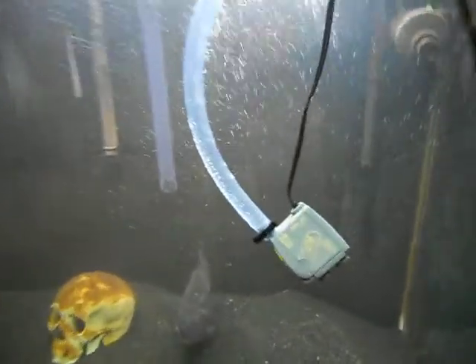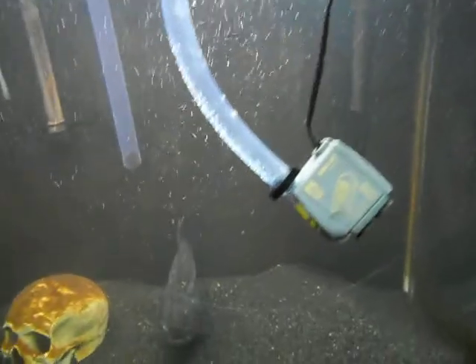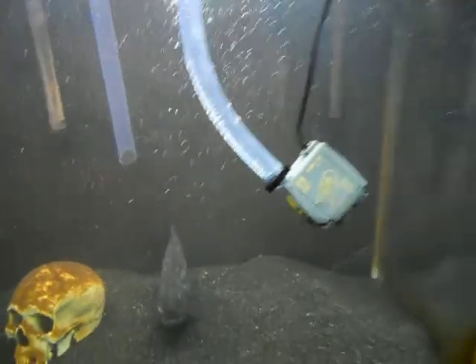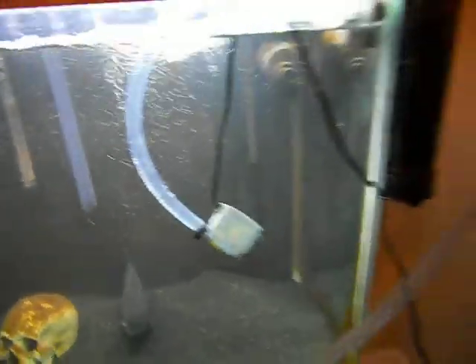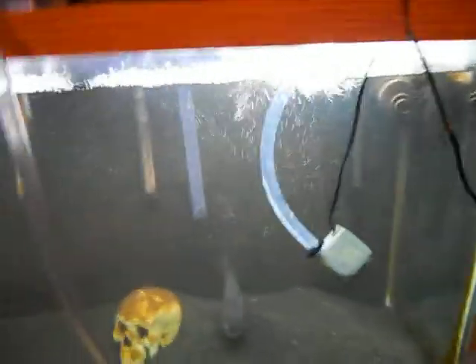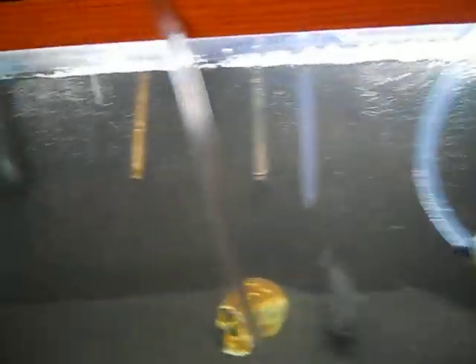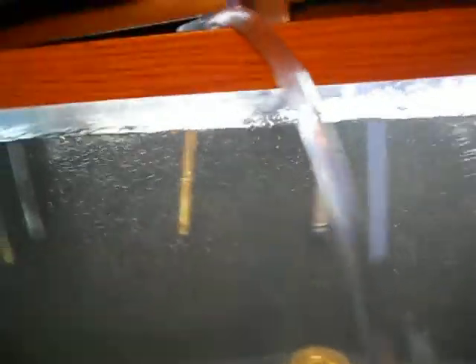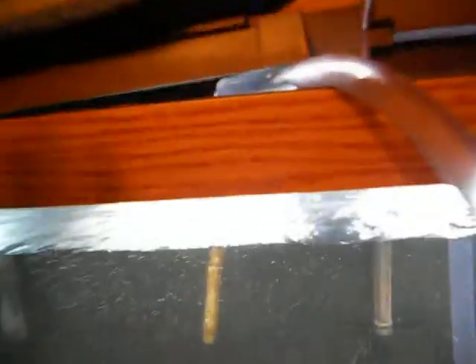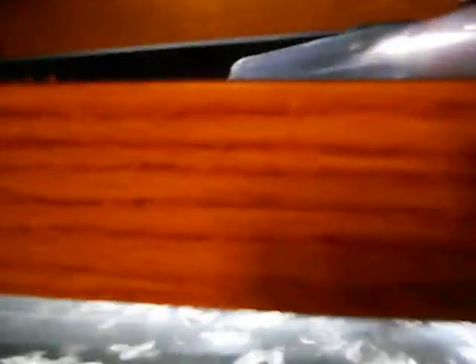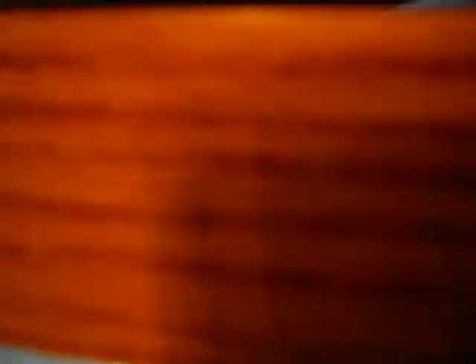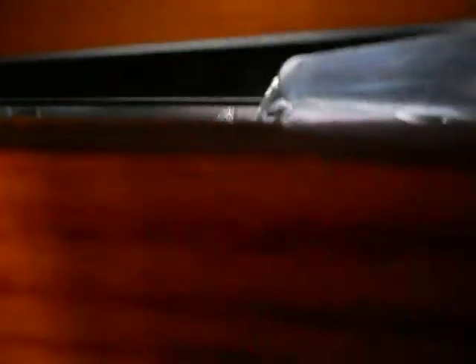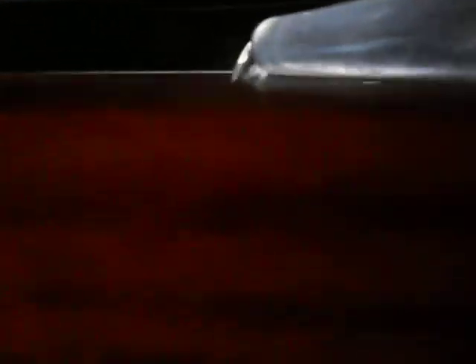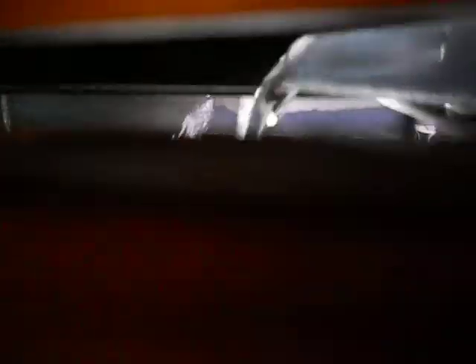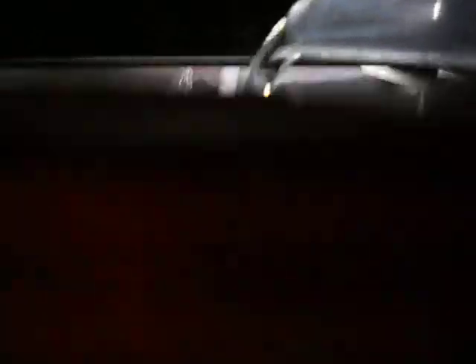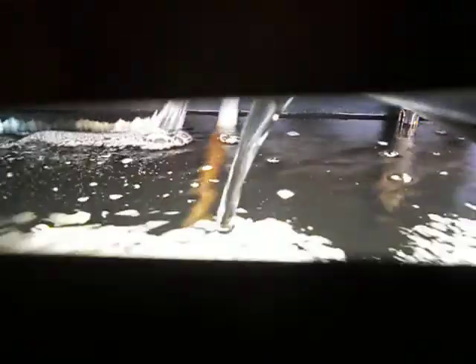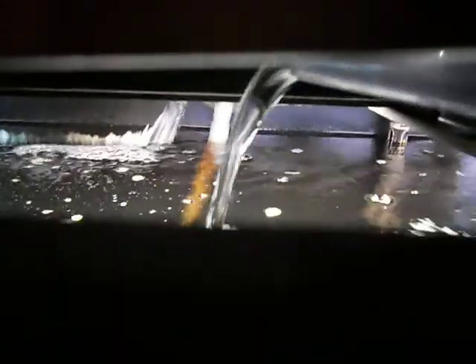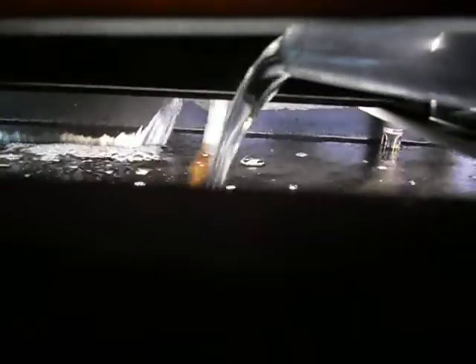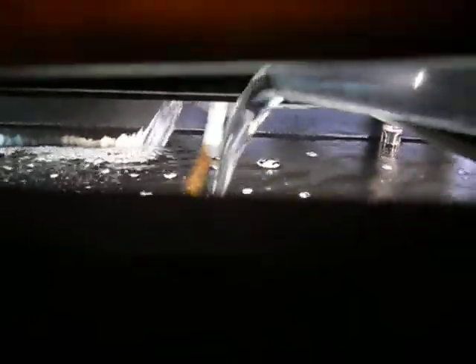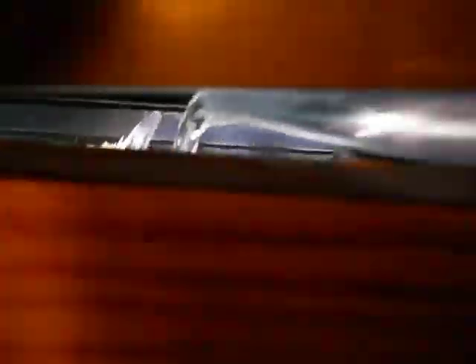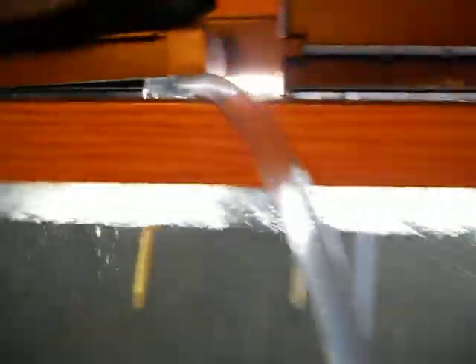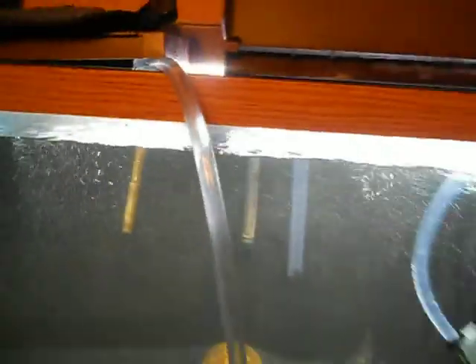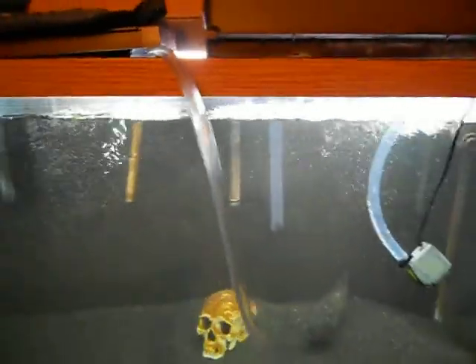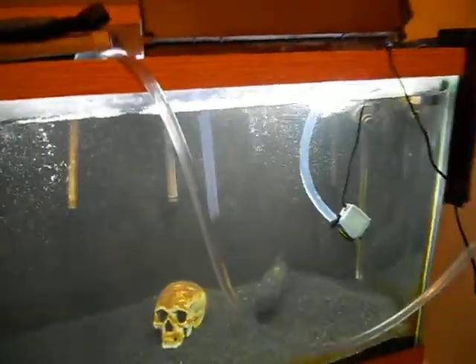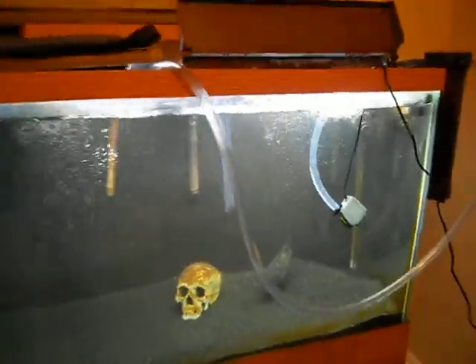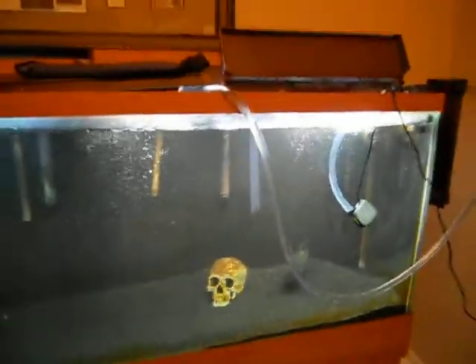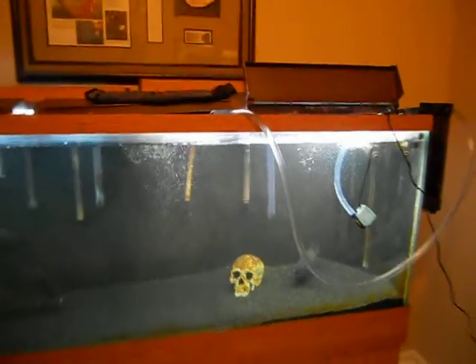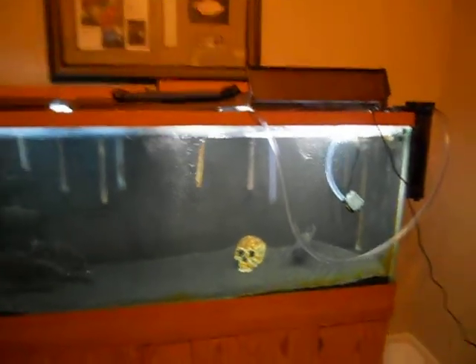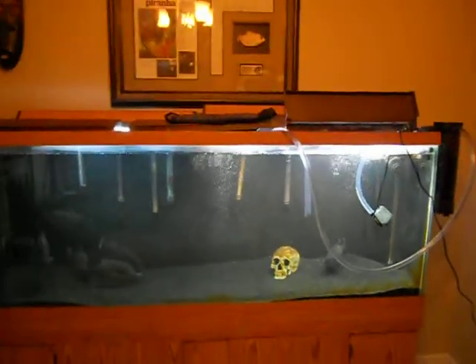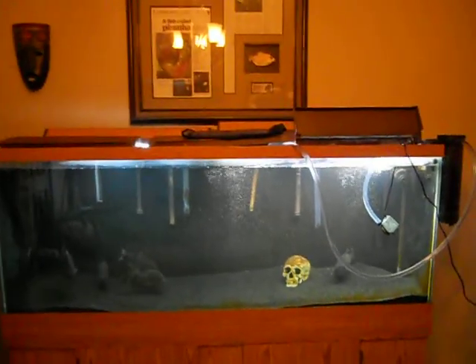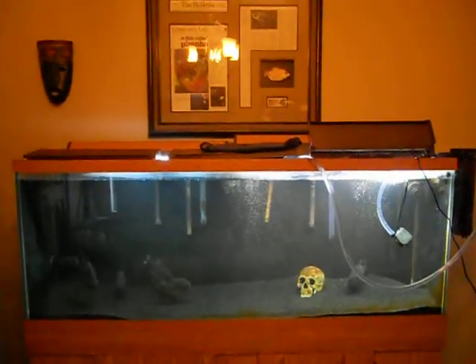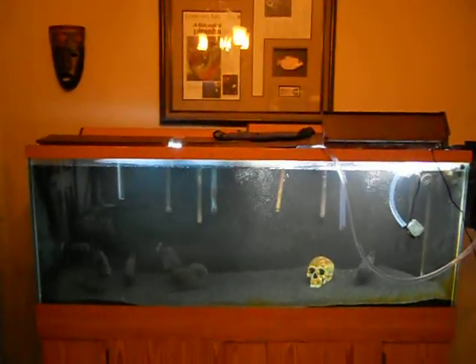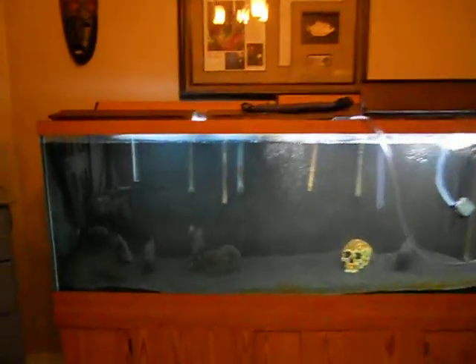Got a little pump there, and as you can see it's flowing pretty well into the tank. I'm not going to leave it hanging on the side obviously because it looks ridiculous — I will mount it on the back of the tank.